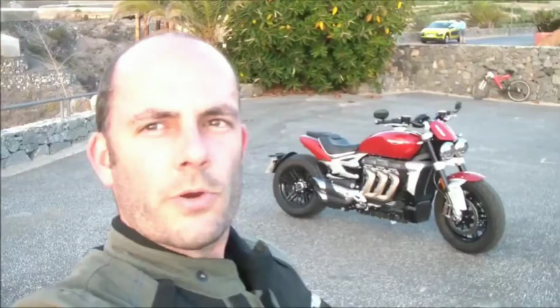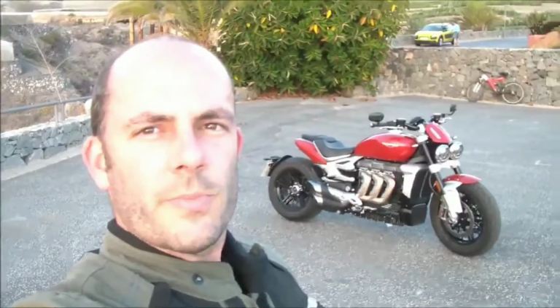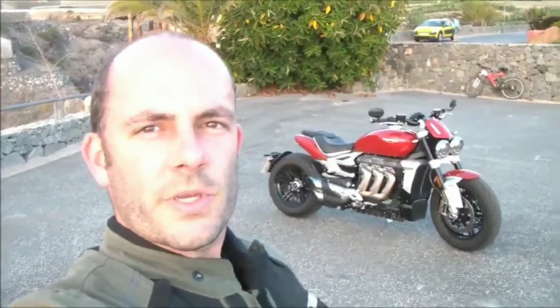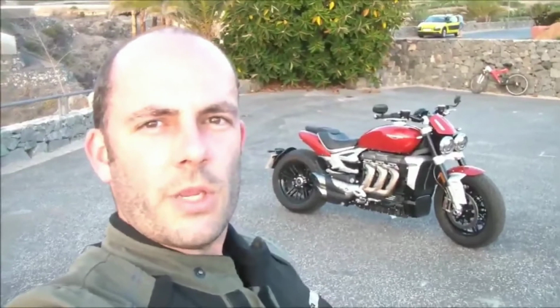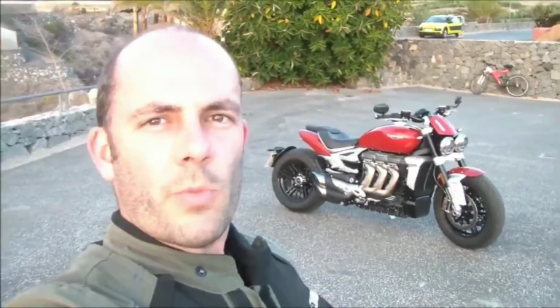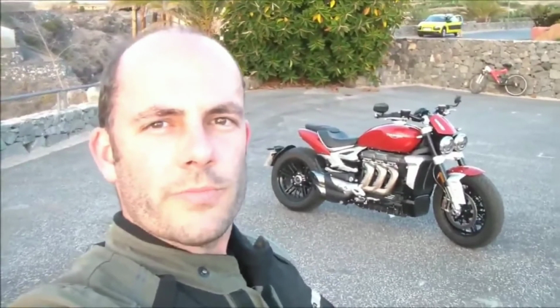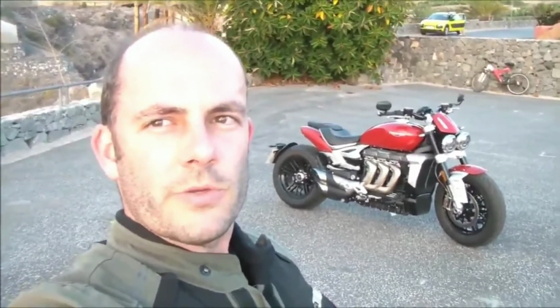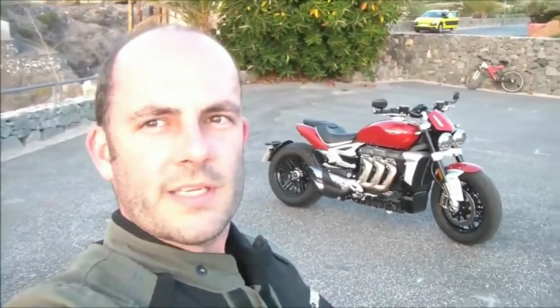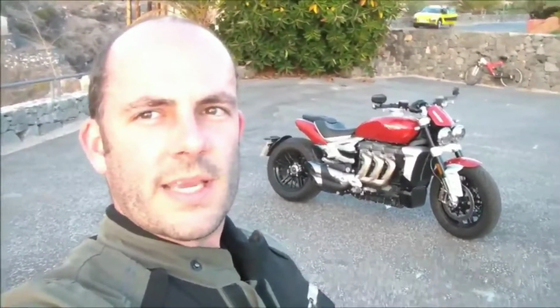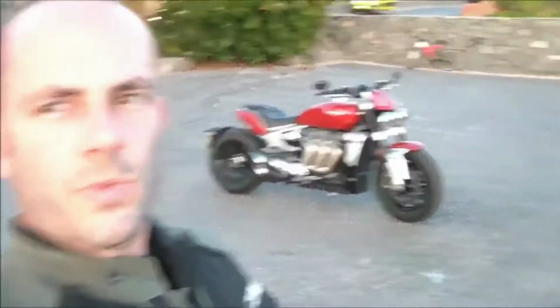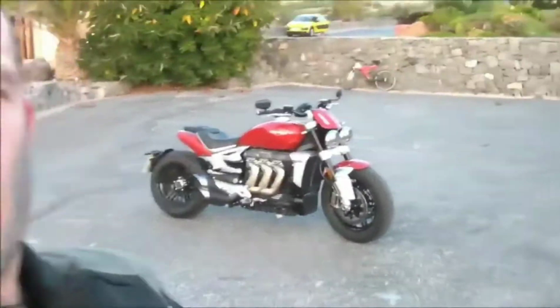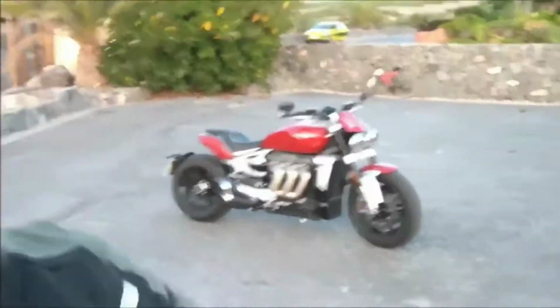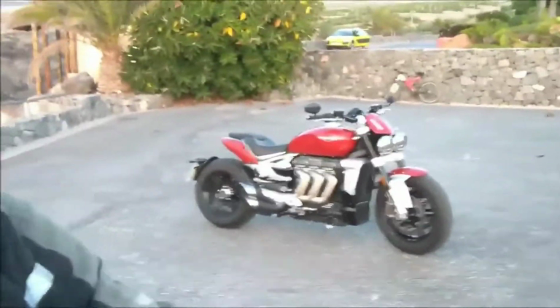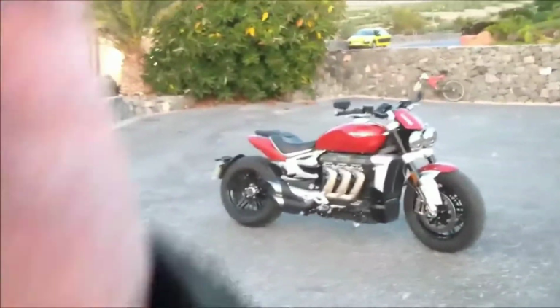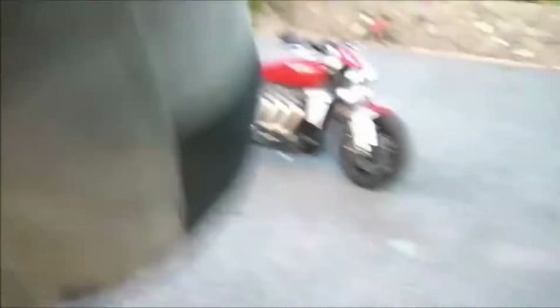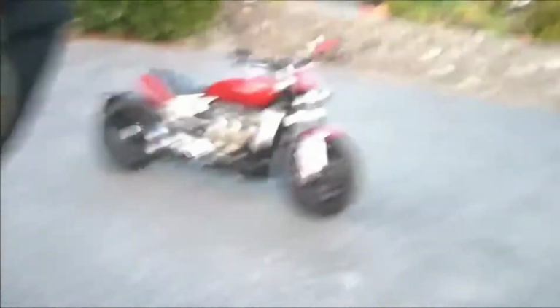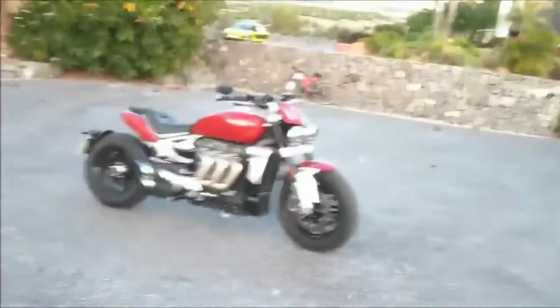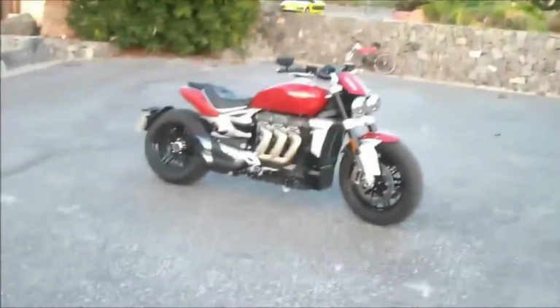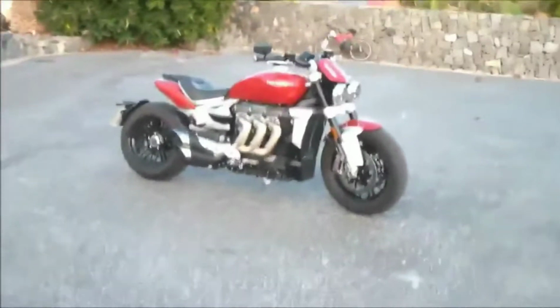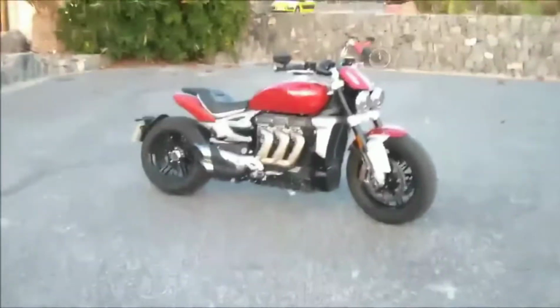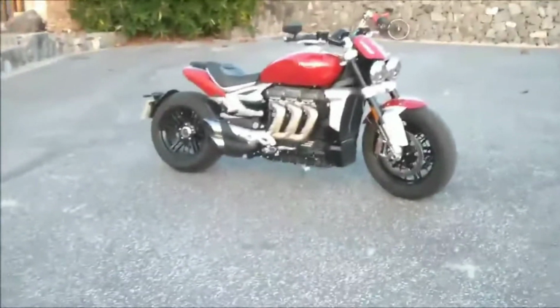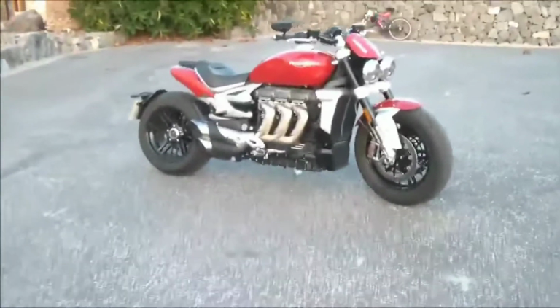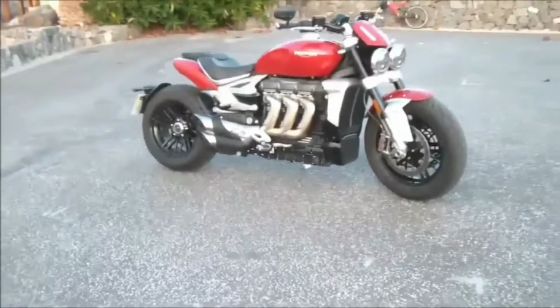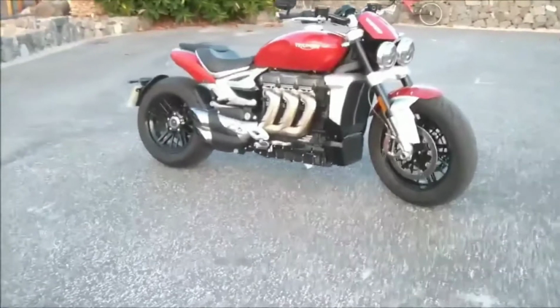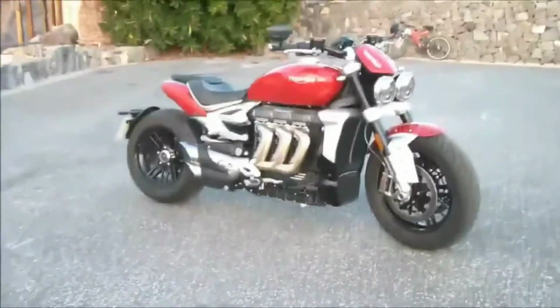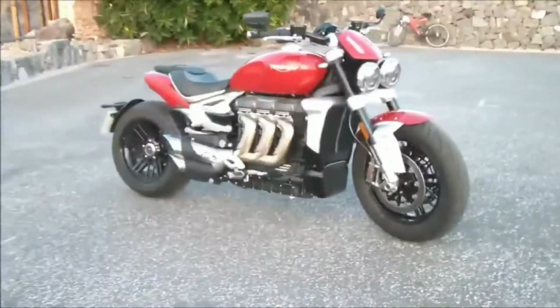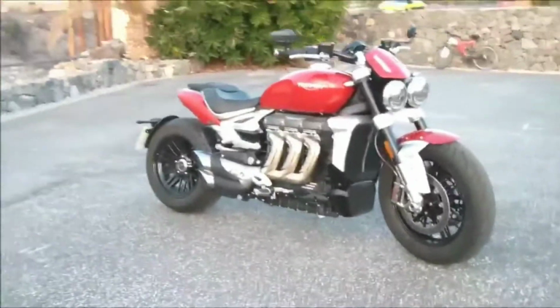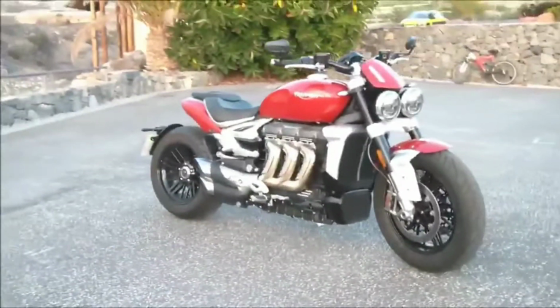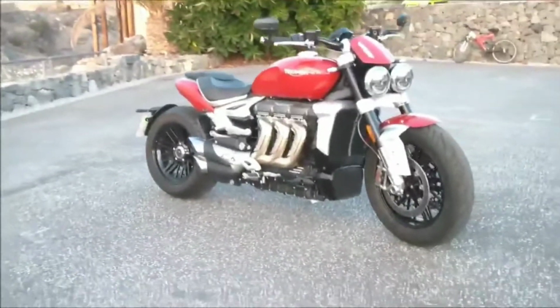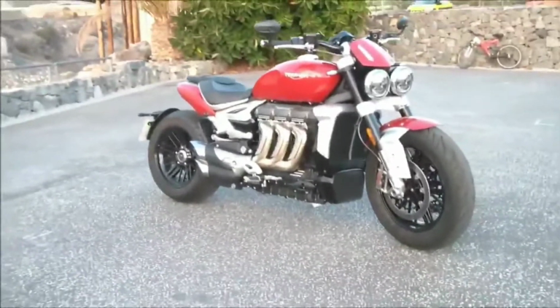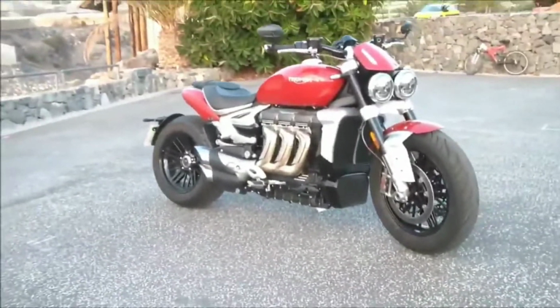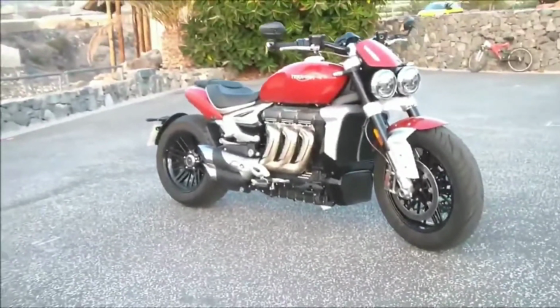Welcome to Motorcycle News and welcome to 60 seconds with the new for 2020 two-and-a-half litre Triumph Rocket 3.